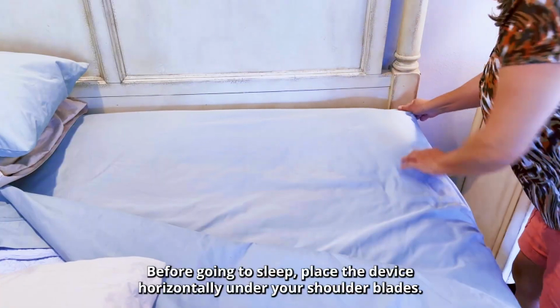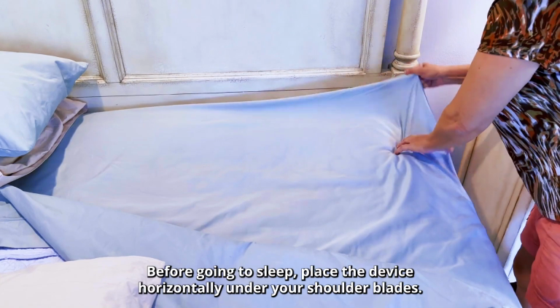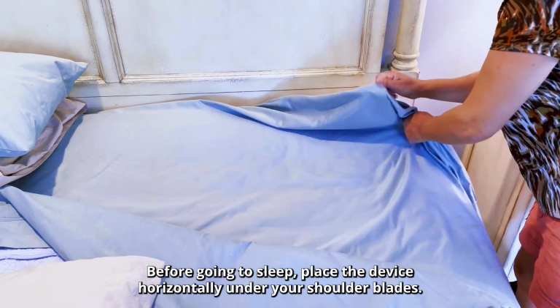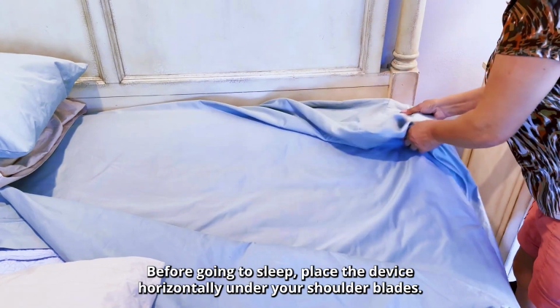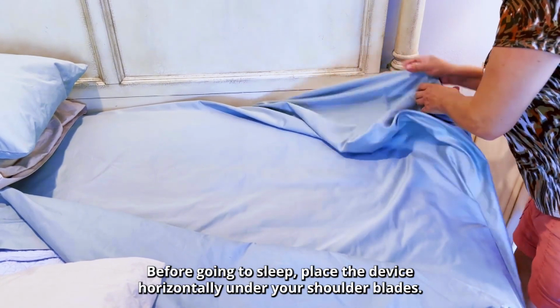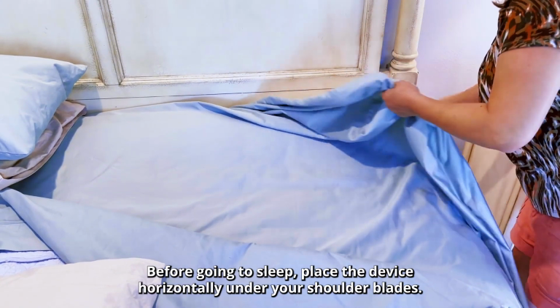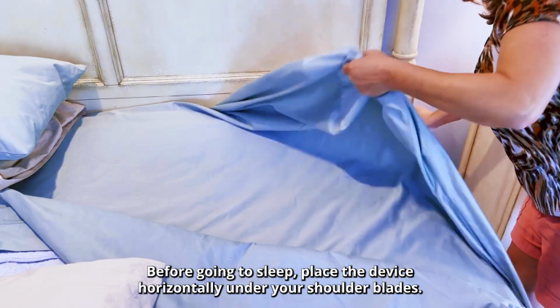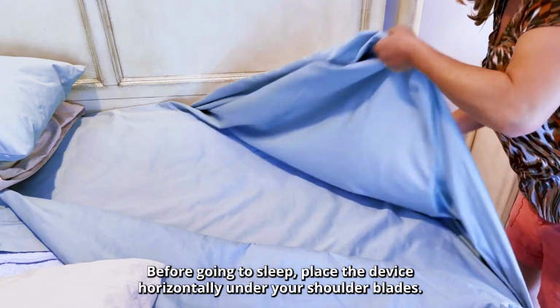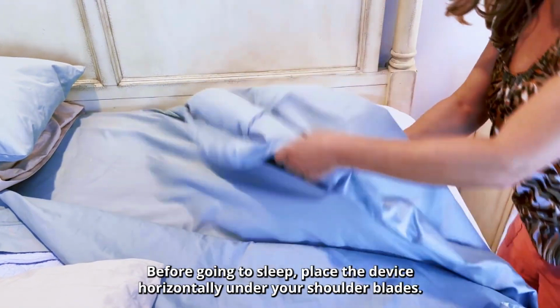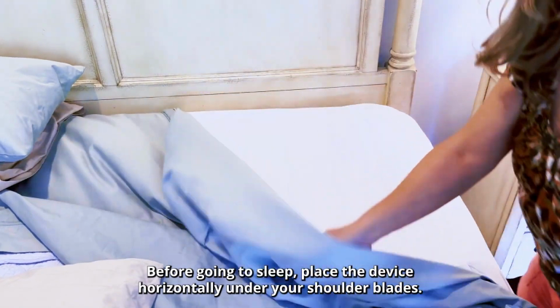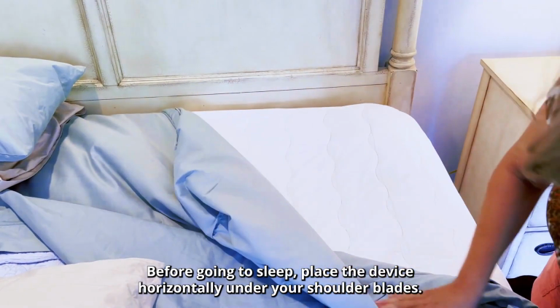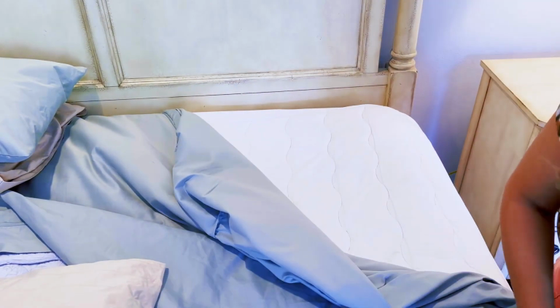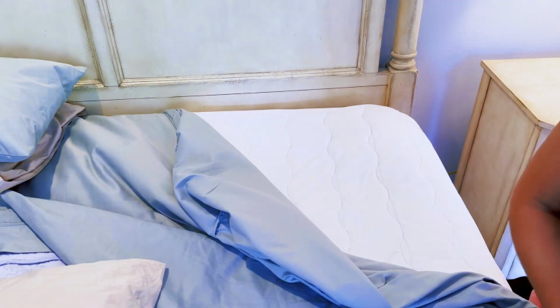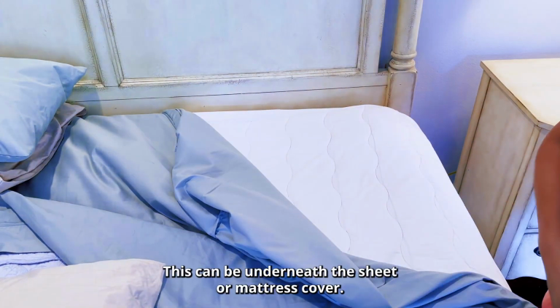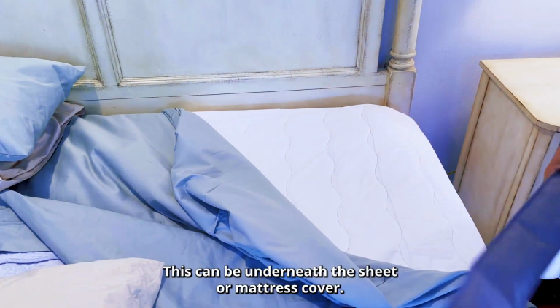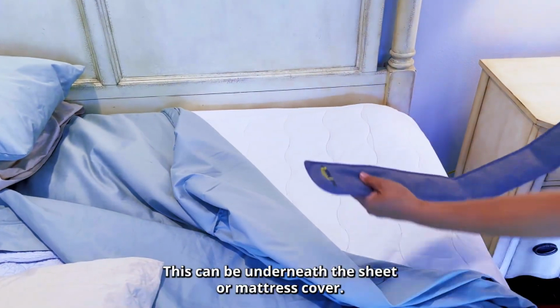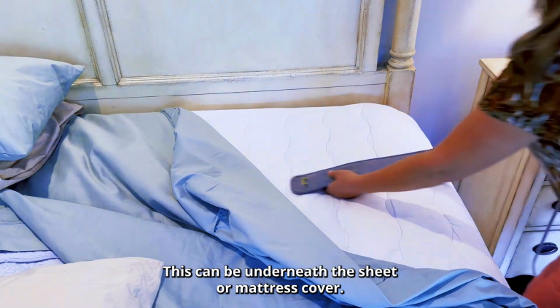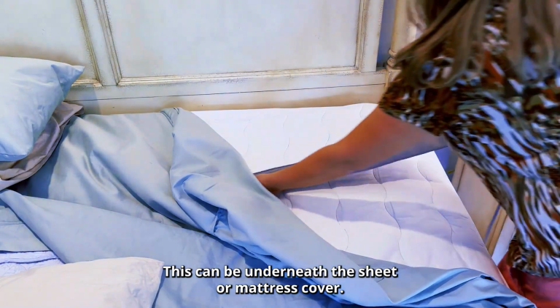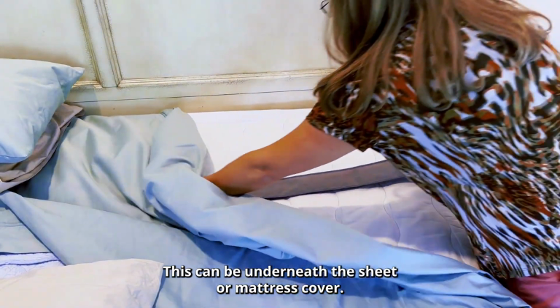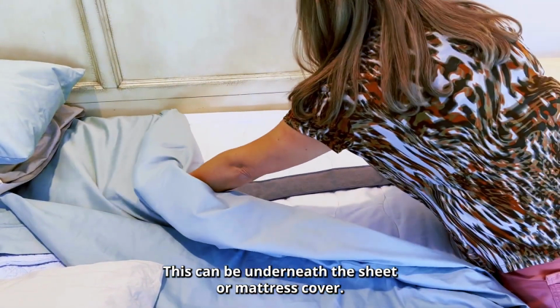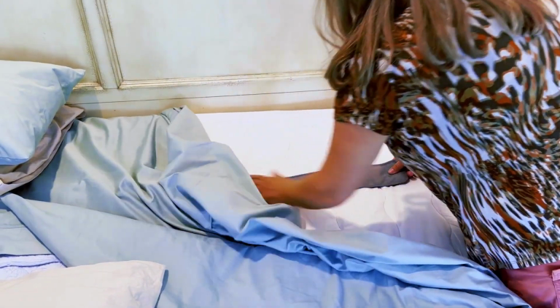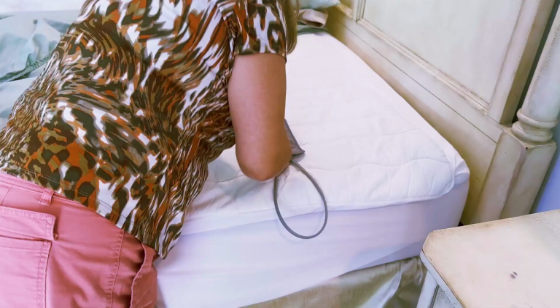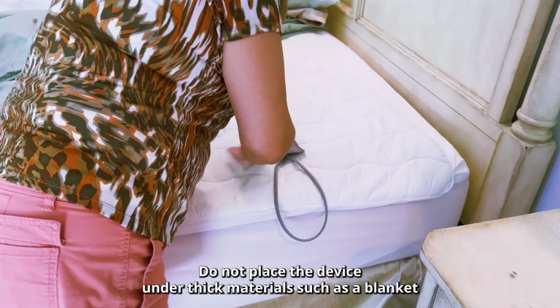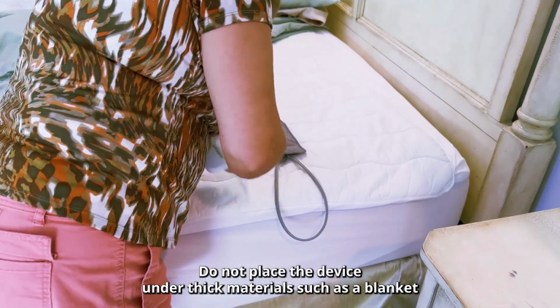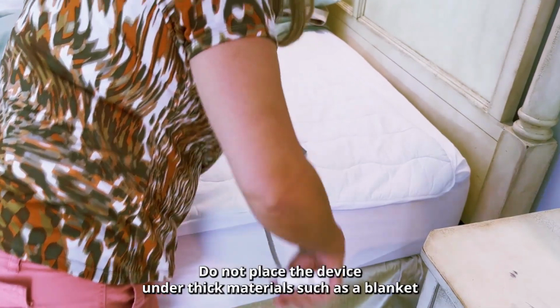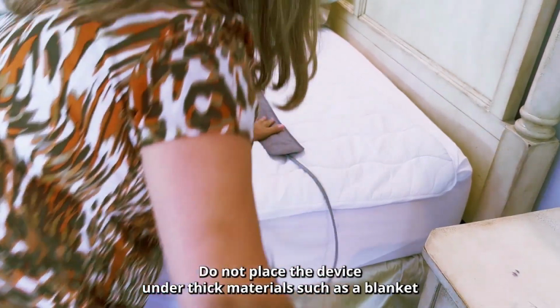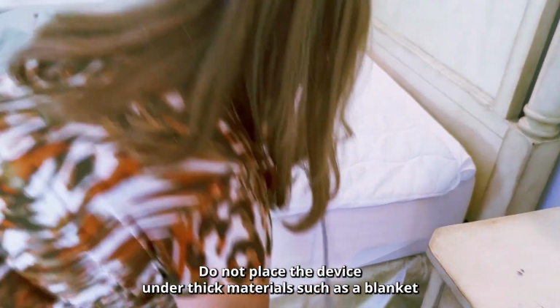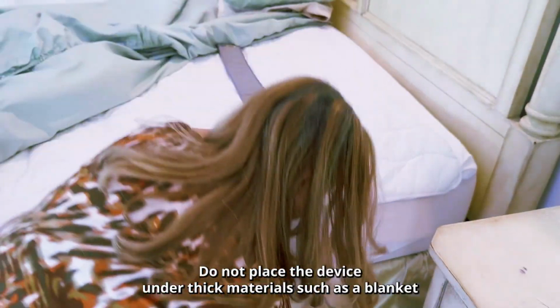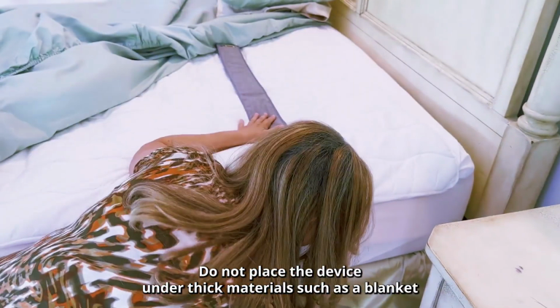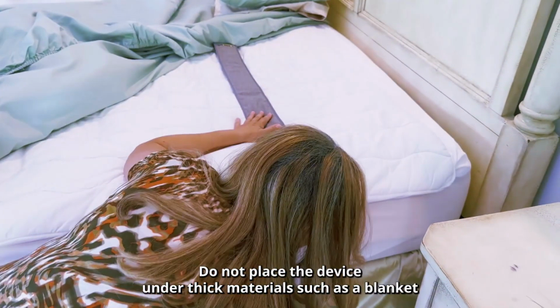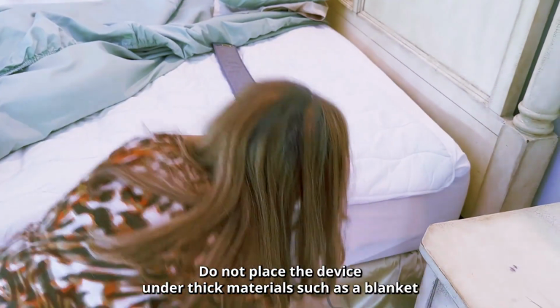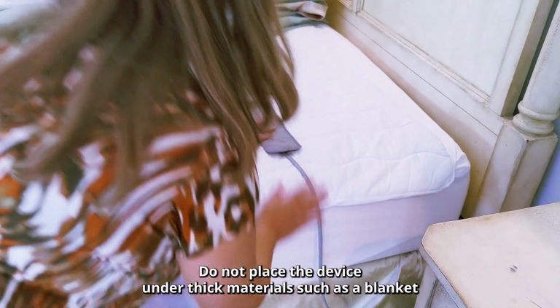Before going to sleep, place the device horizontally under your shoulder blades. This can be underneath a sheet or mattress cover. Do not place the device under thick materials such as a blanket.